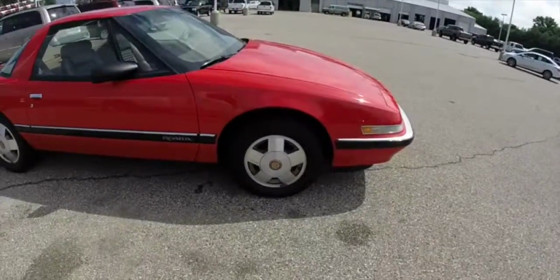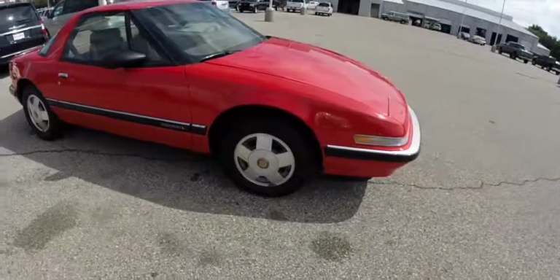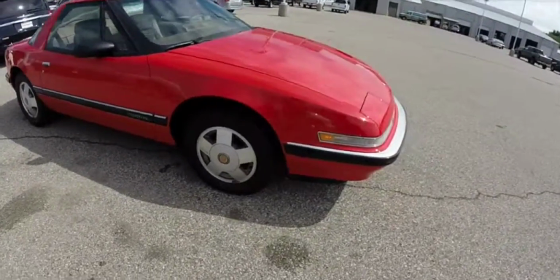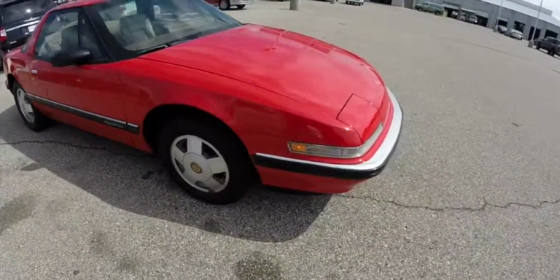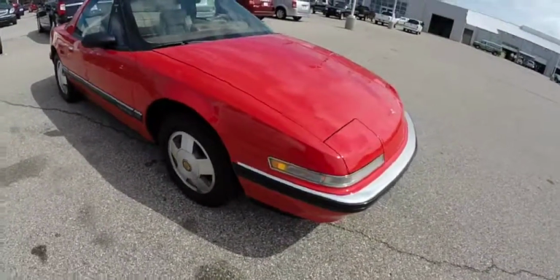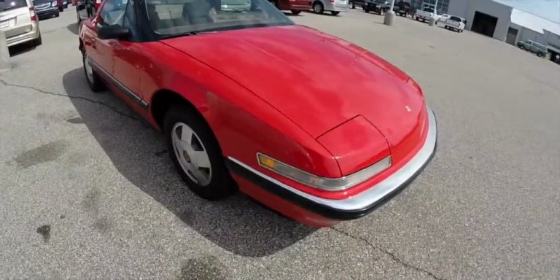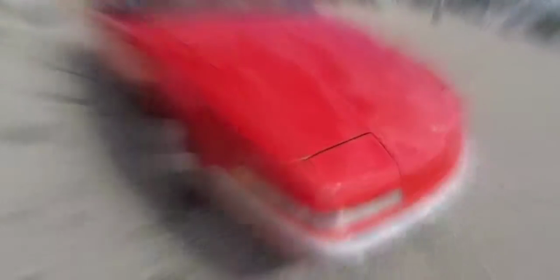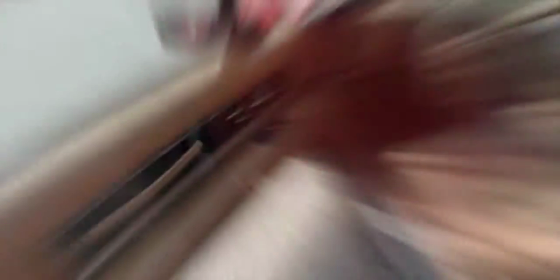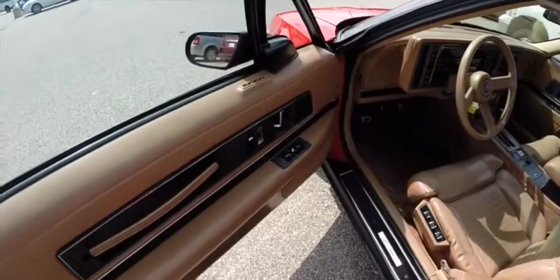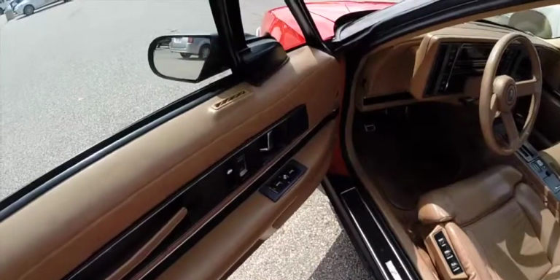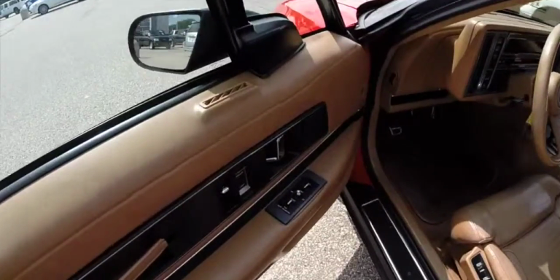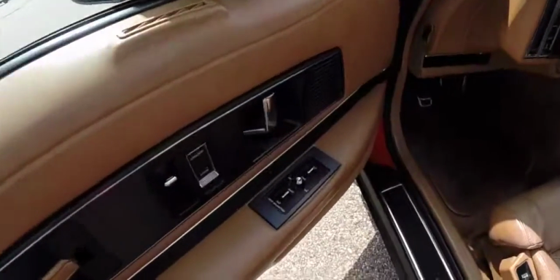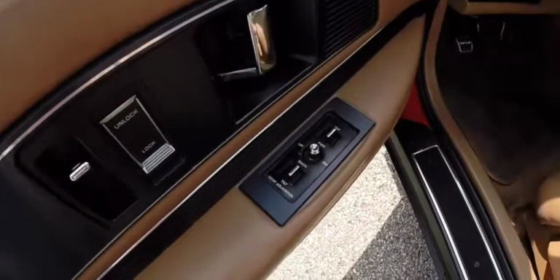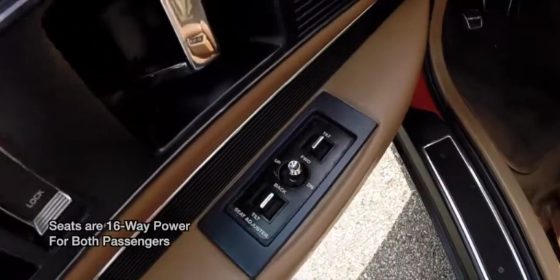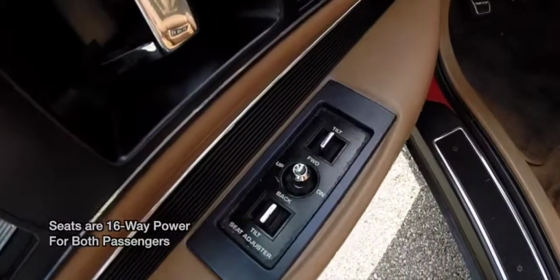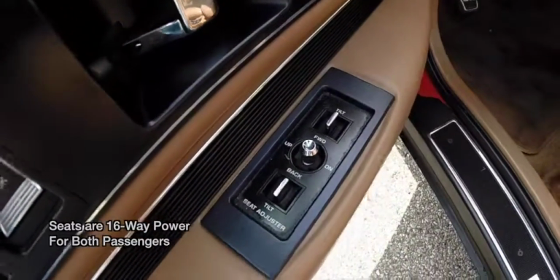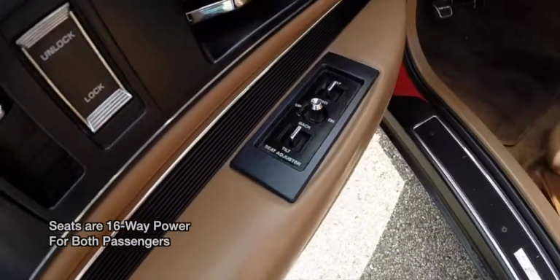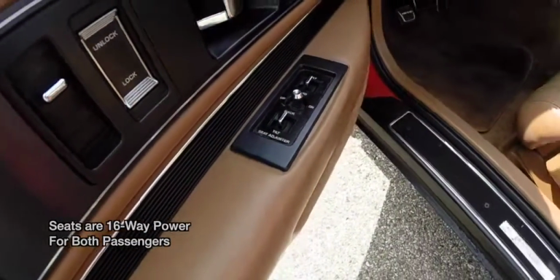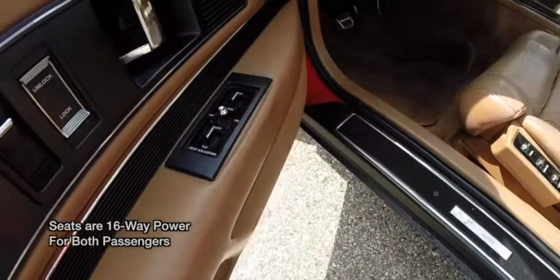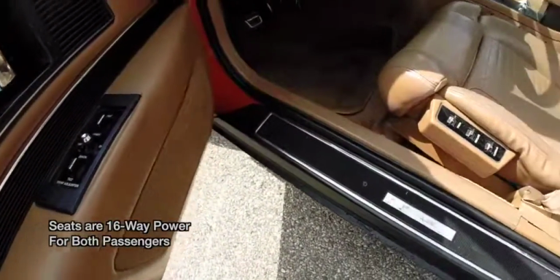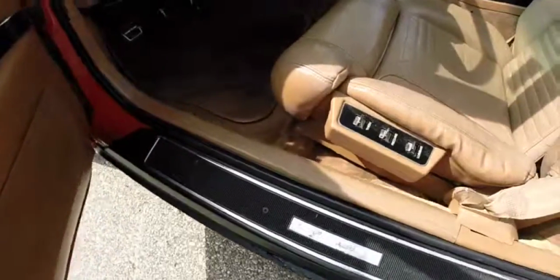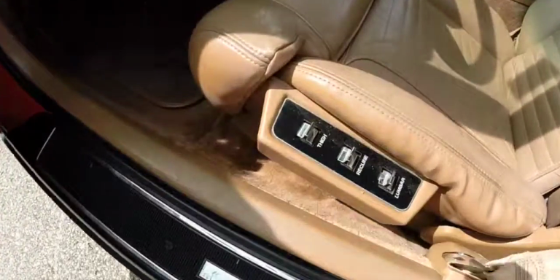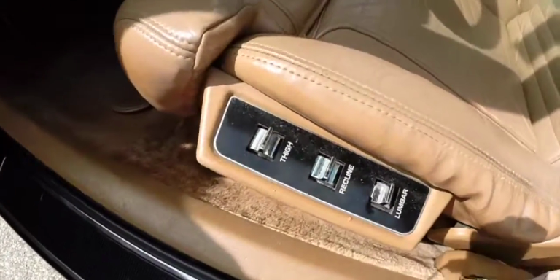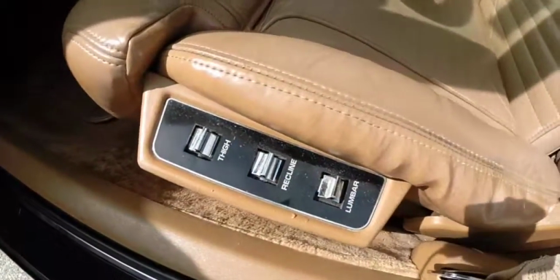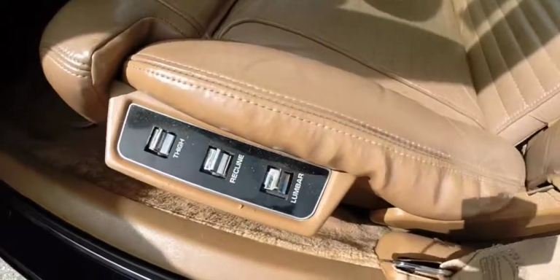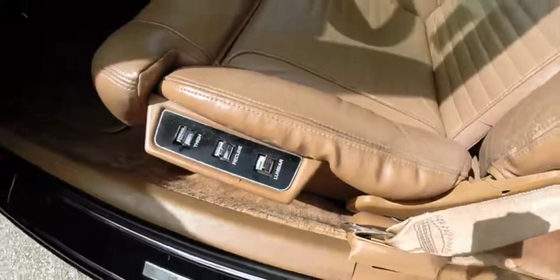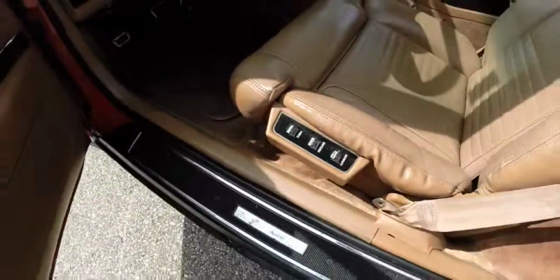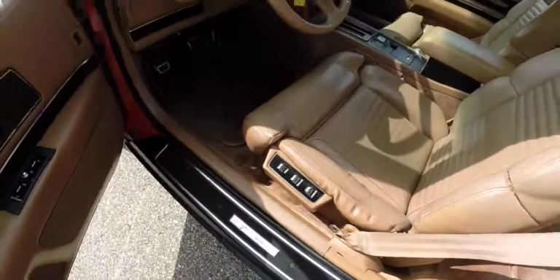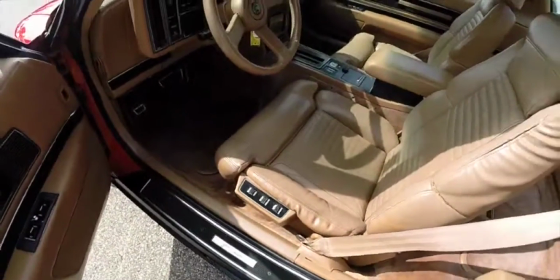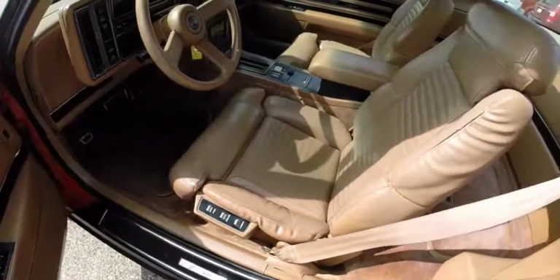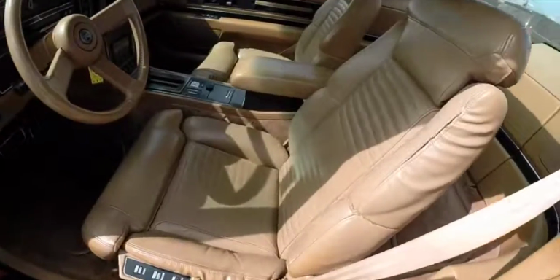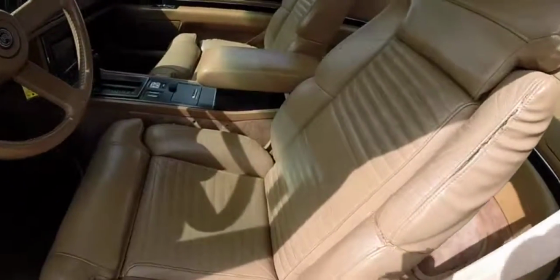We're going to take a look at the interior now. The interior has power seats for the driver and passenger. You have your tilt, adjust, and your various bolsters here. It has power windows, power mirrors, and power door locks.